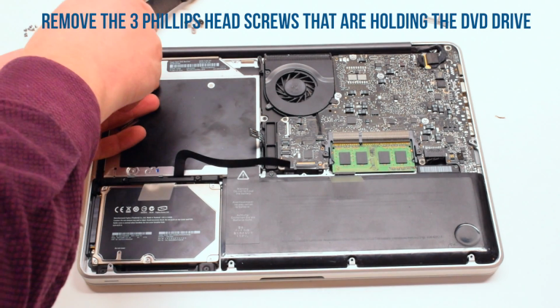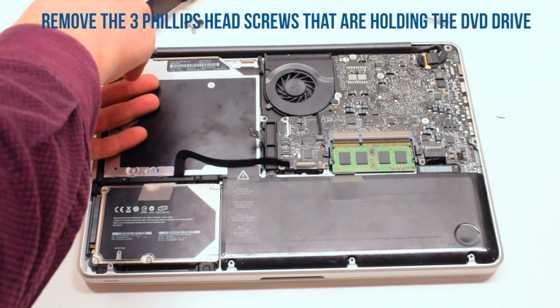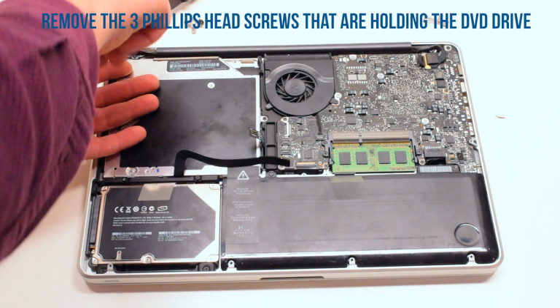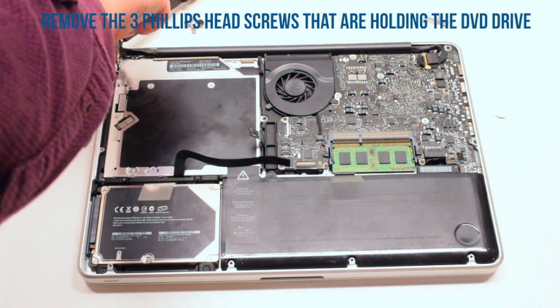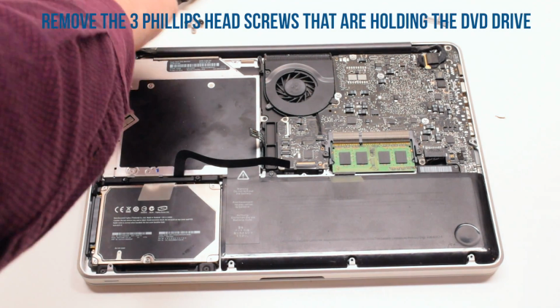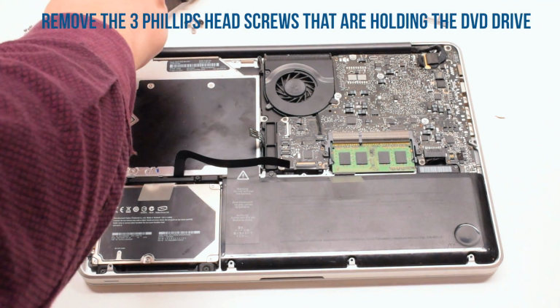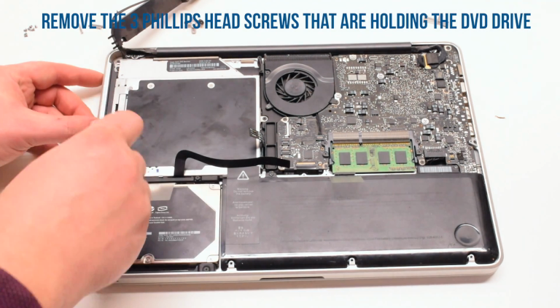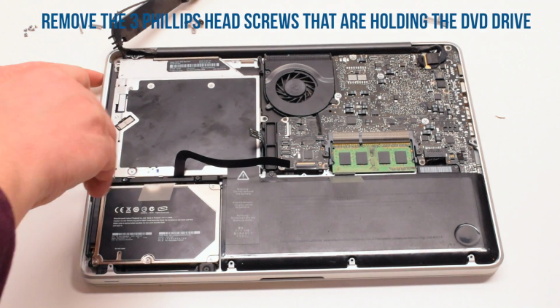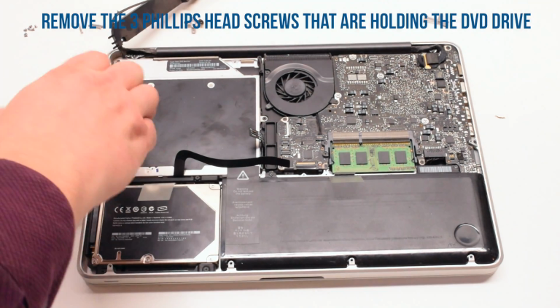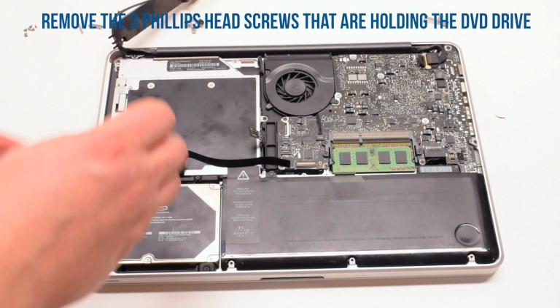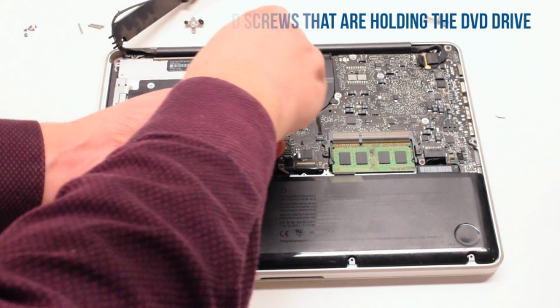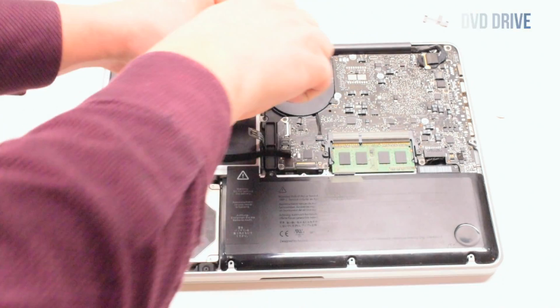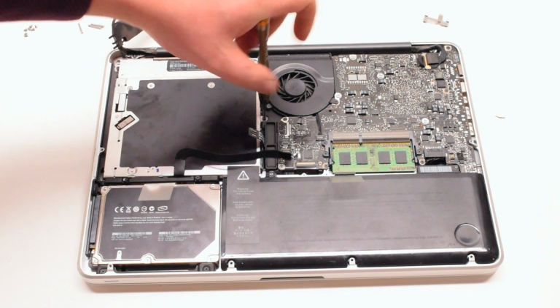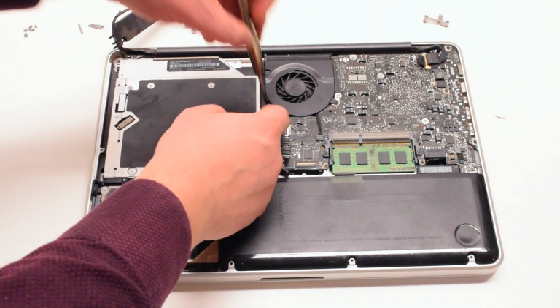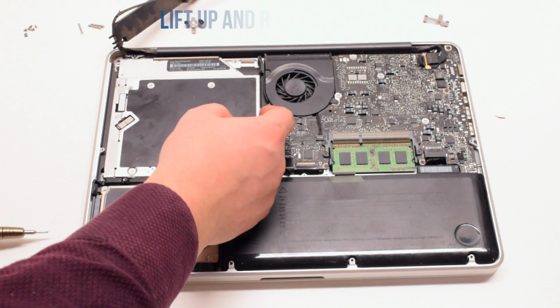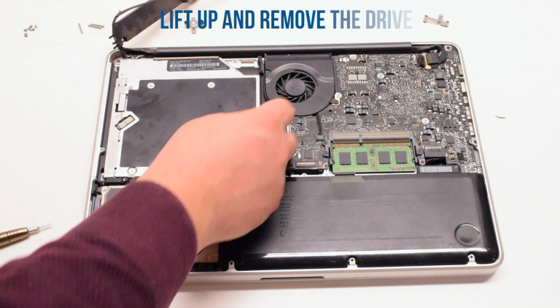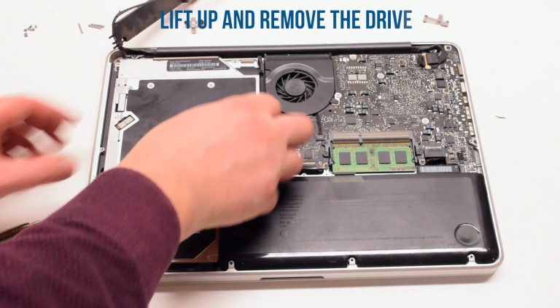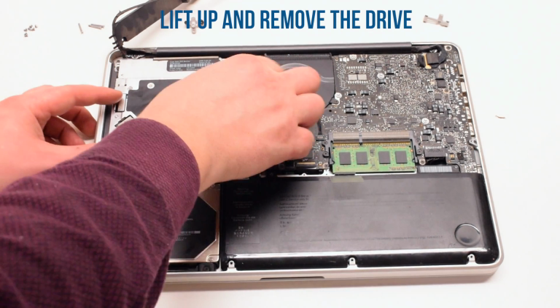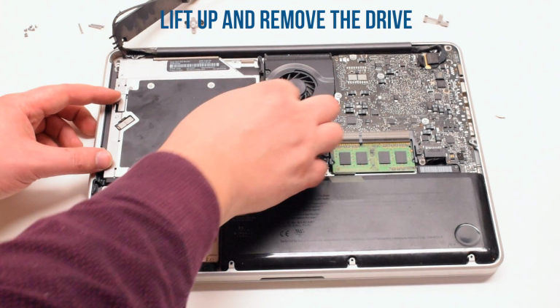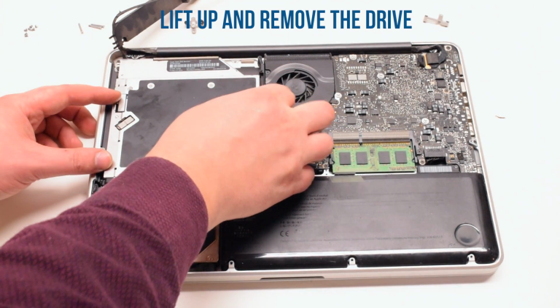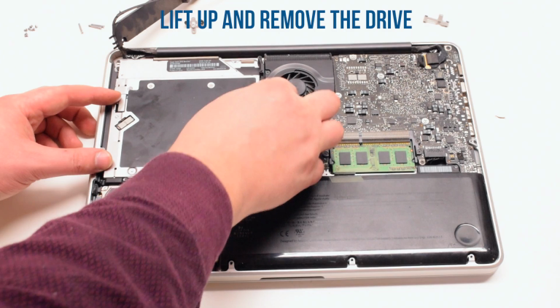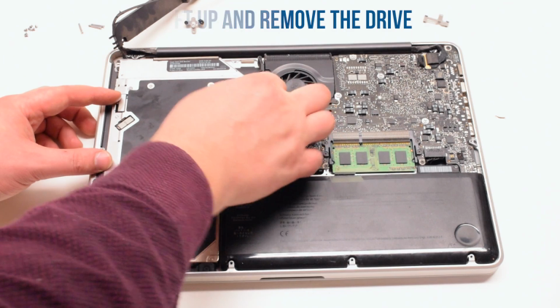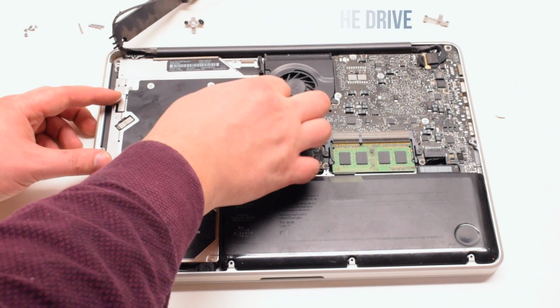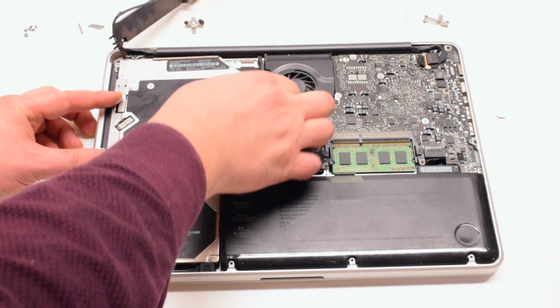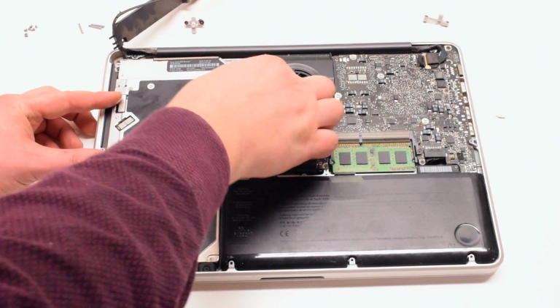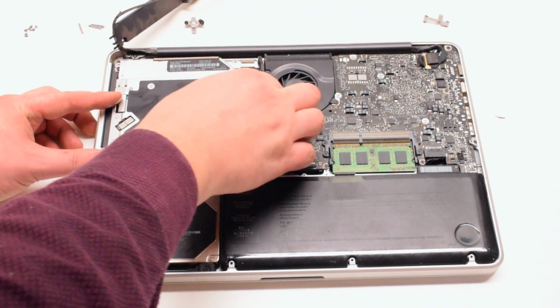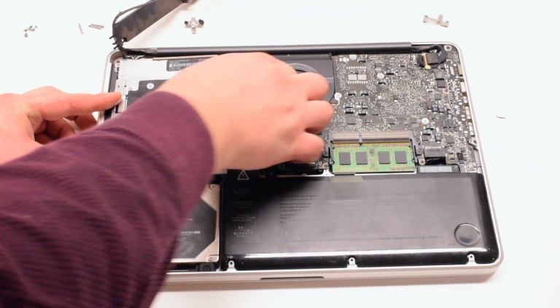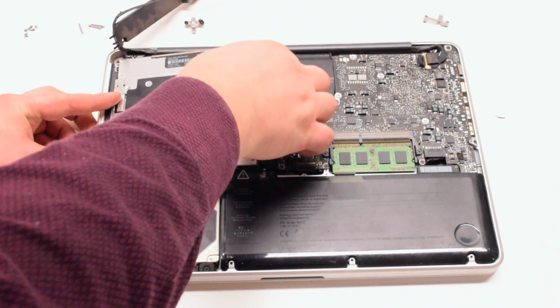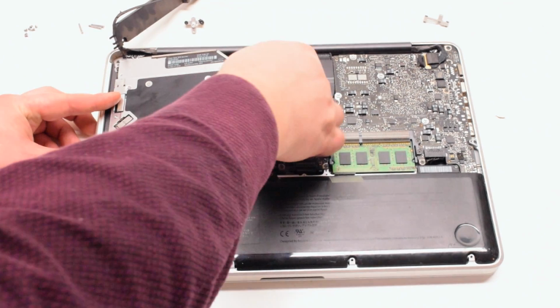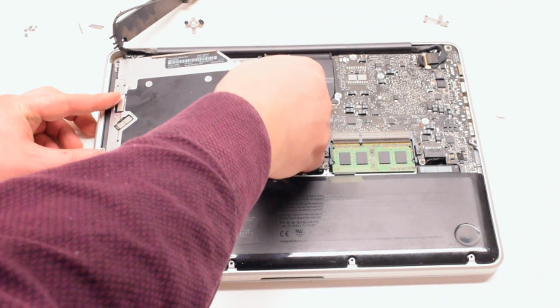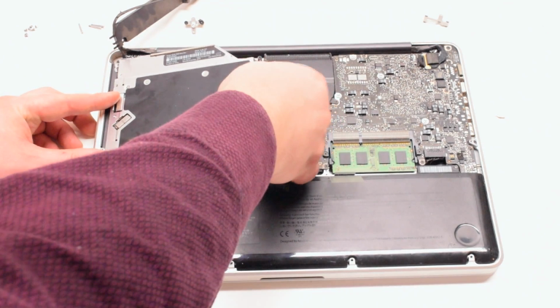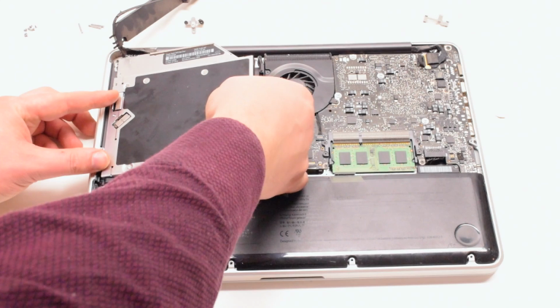The DVD drive is being held in with three Phillips head screws — one in the top corners on the left side, one on the side, and one on the back. Remove those screws. You can now lift up the drive at an angle from the back and pull it out.